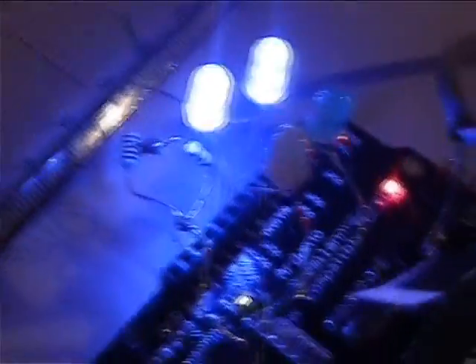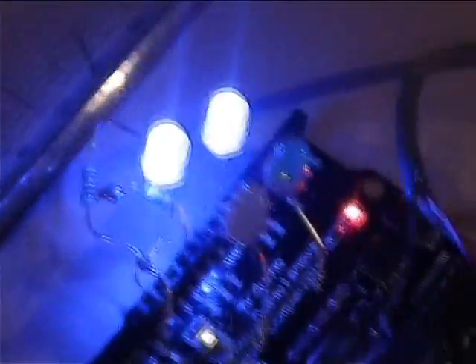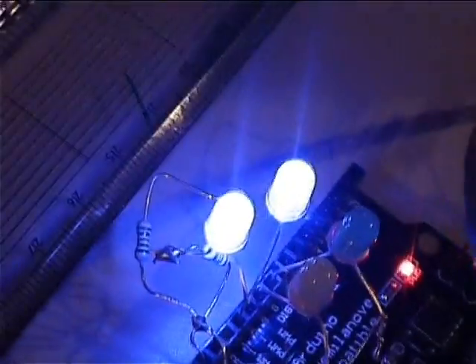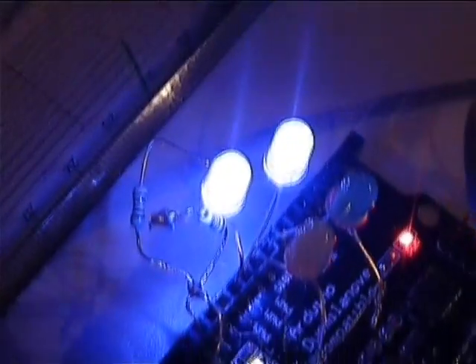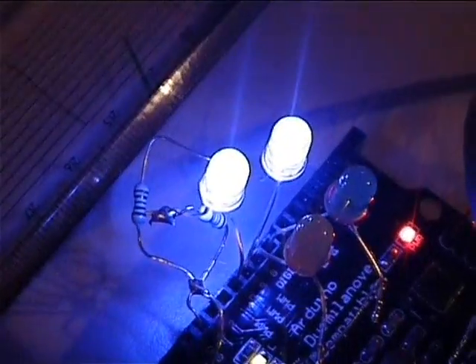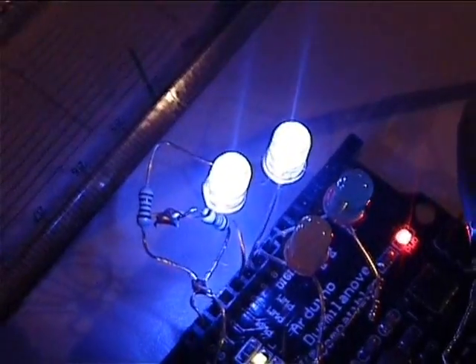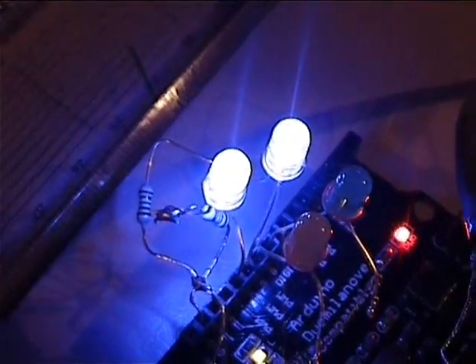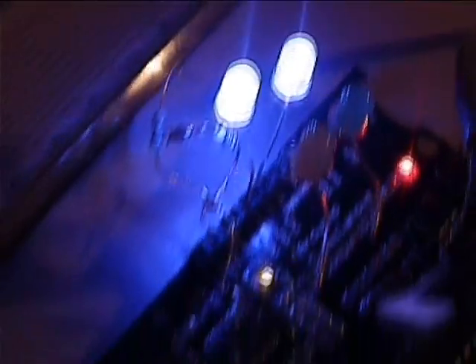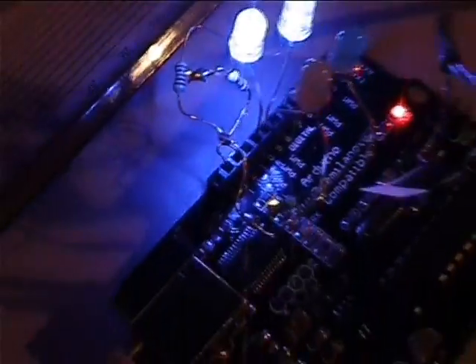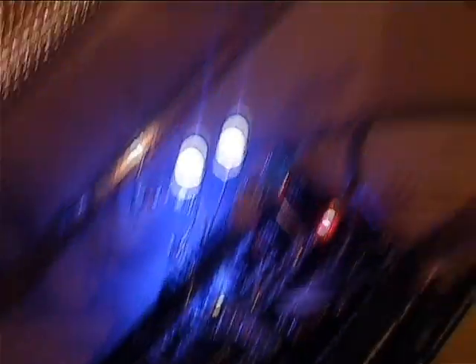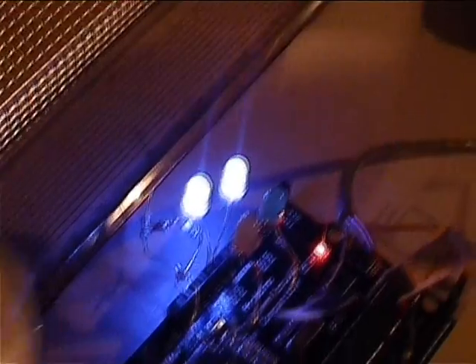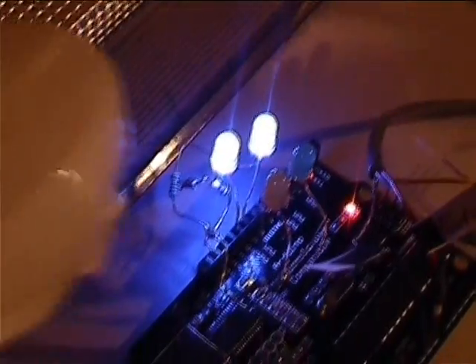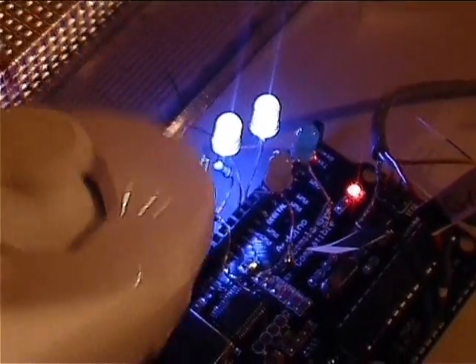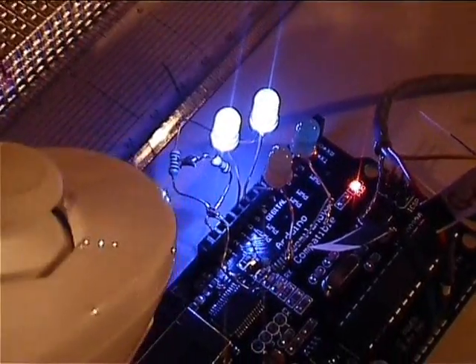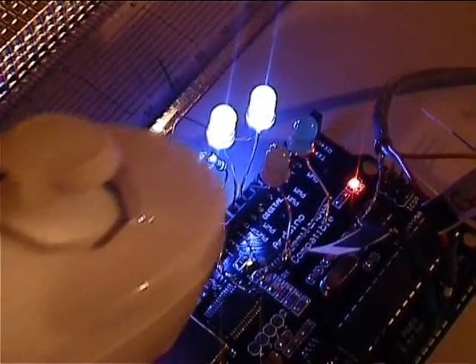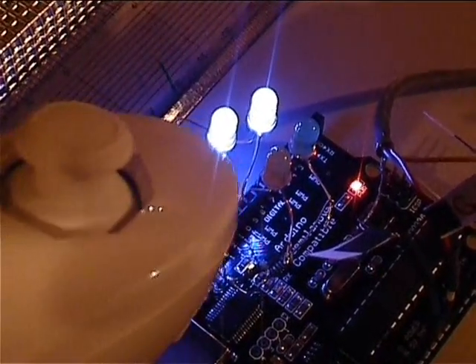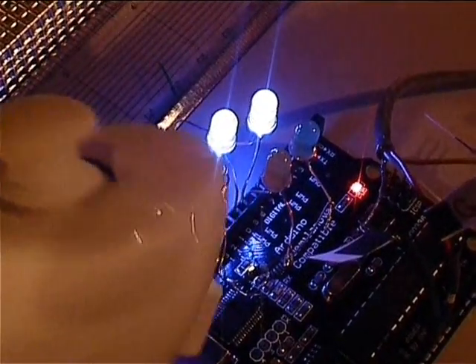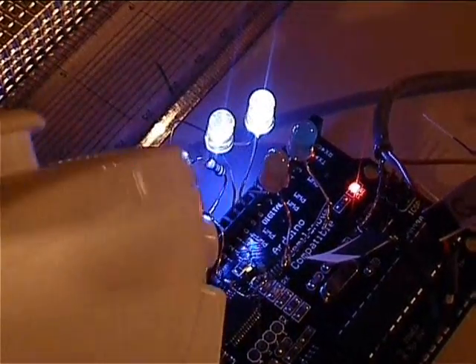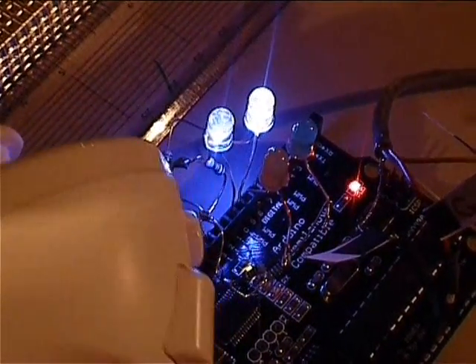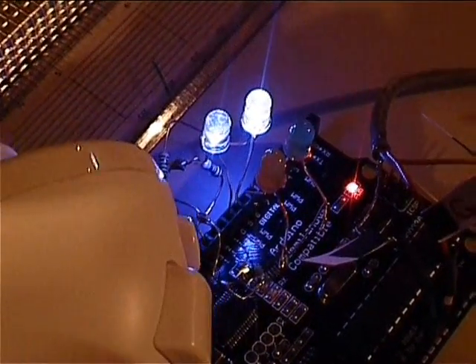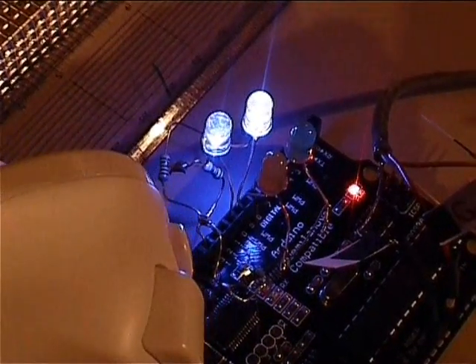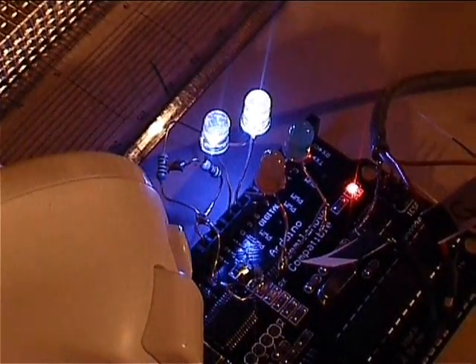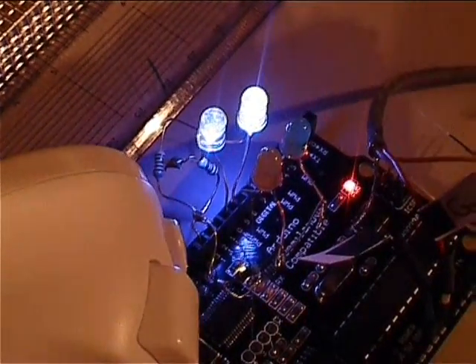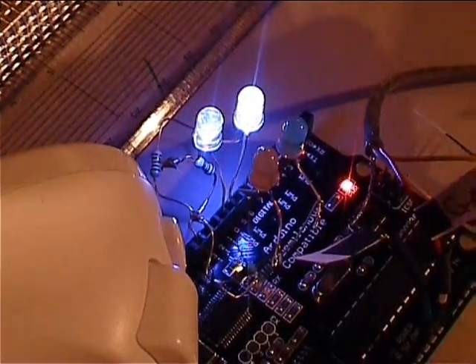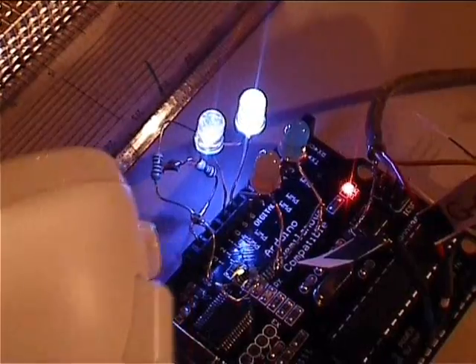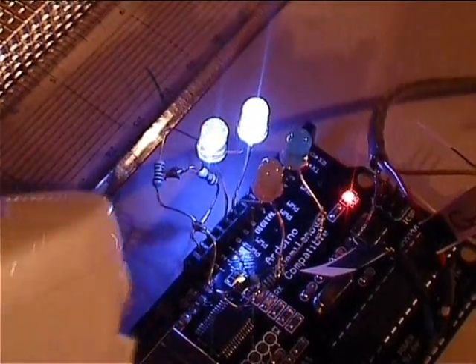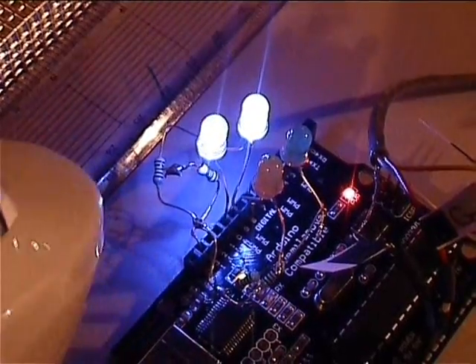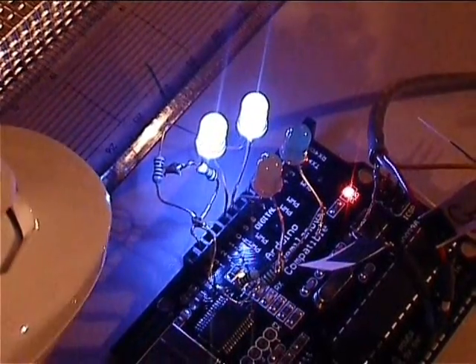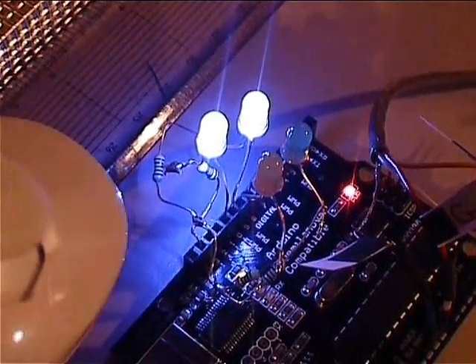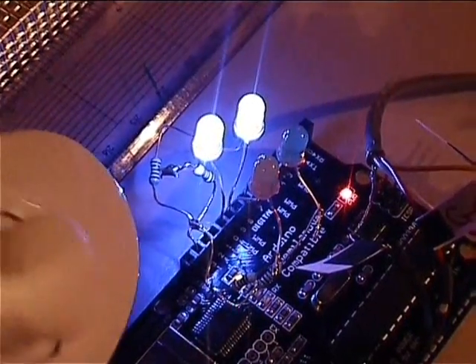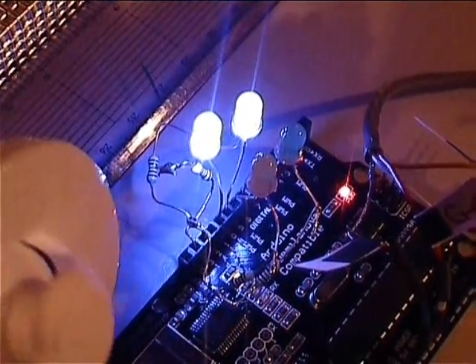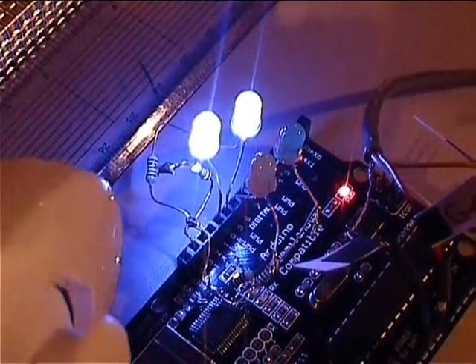These two blue lights respond to position. If I turn this to the left, you'll see one of the LEDs dim. Turn it the other way, it goes brighter.